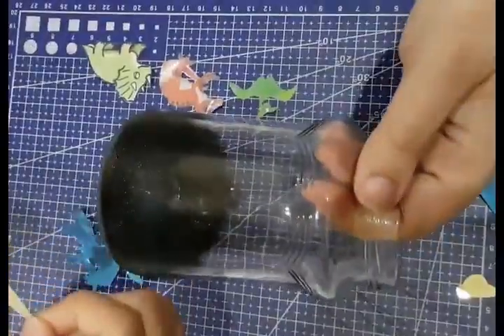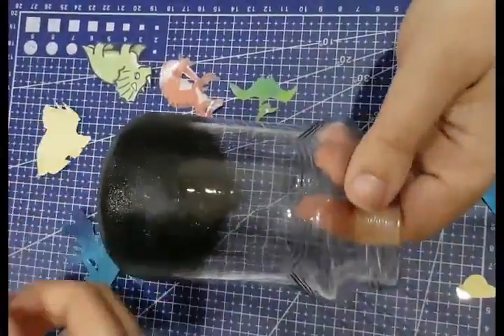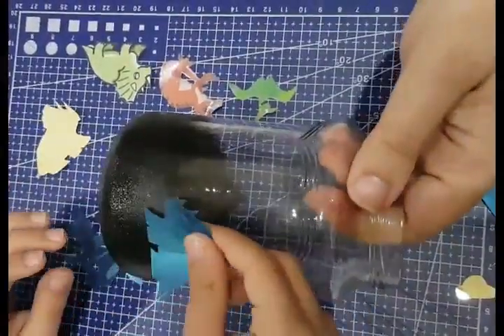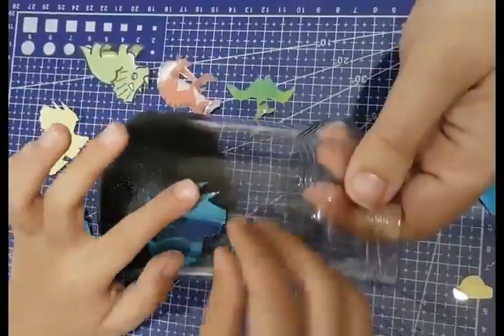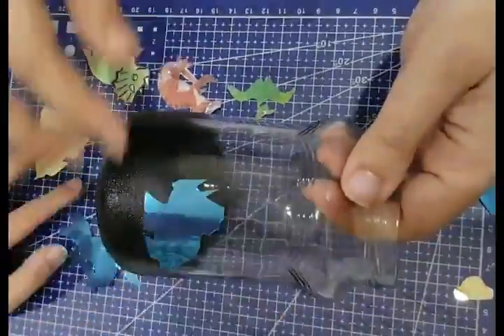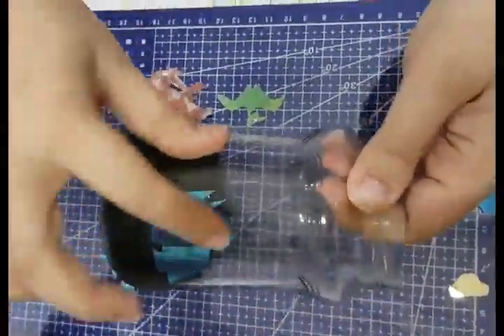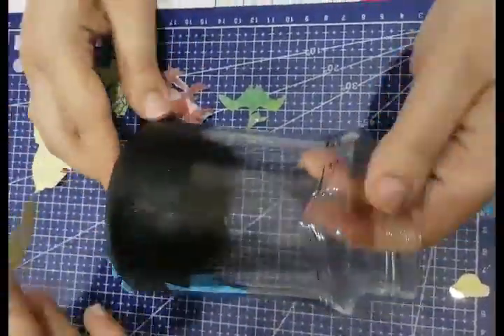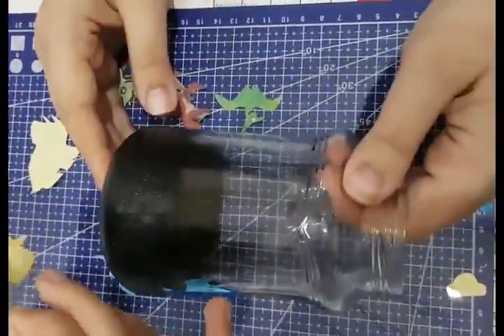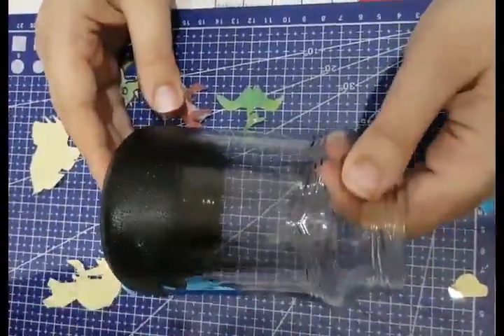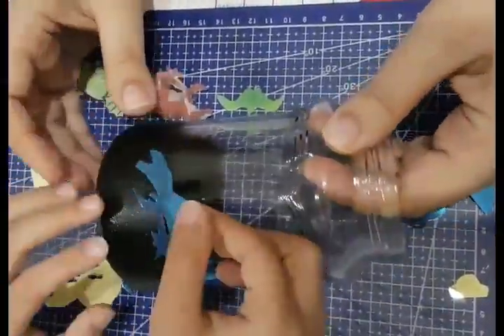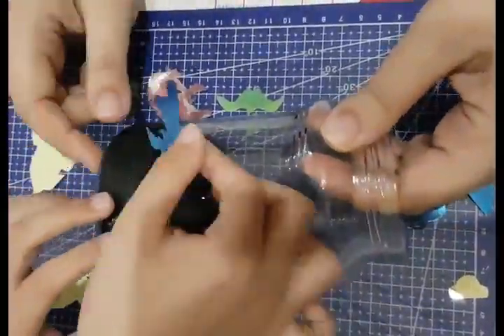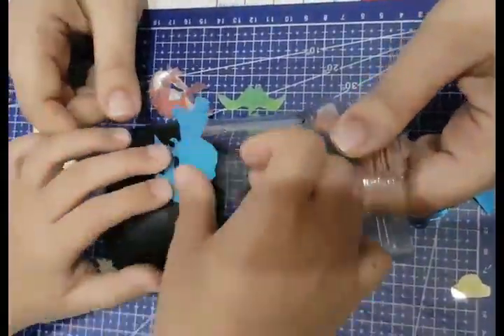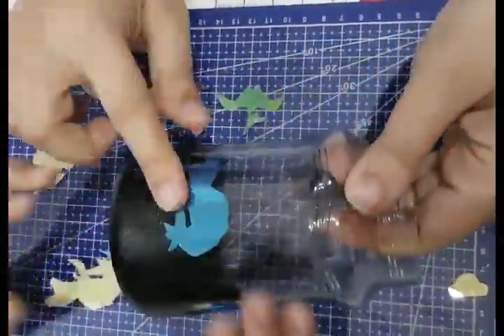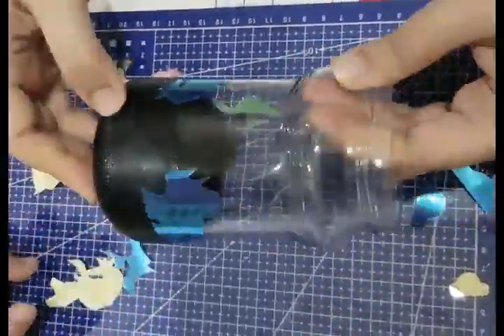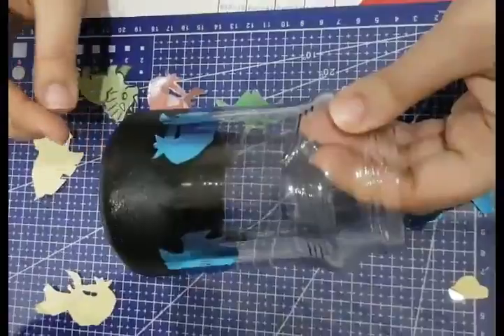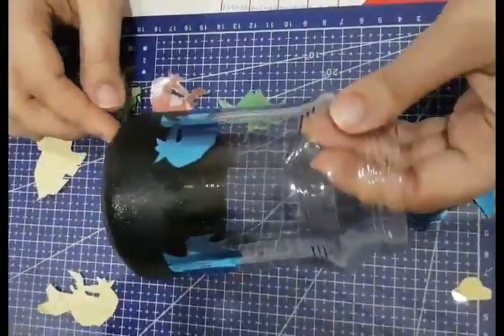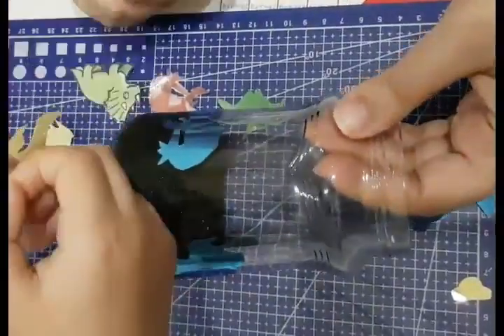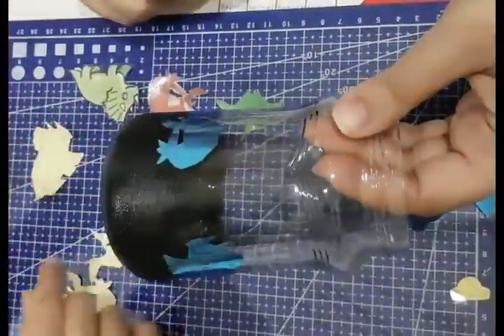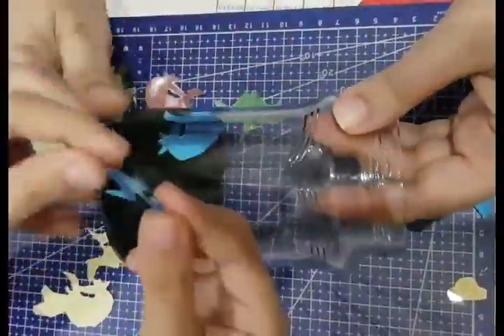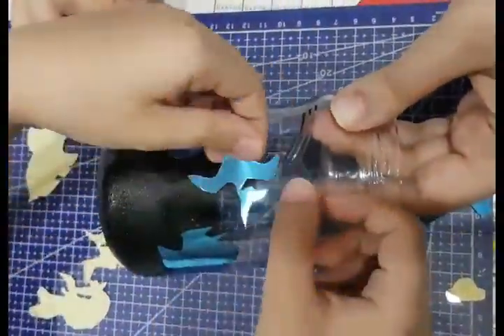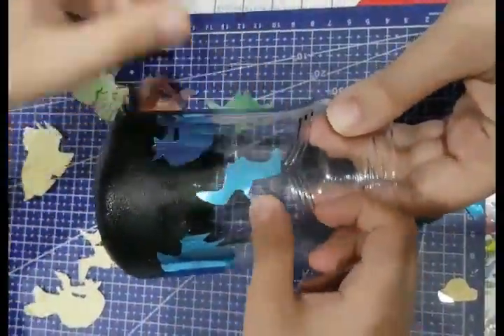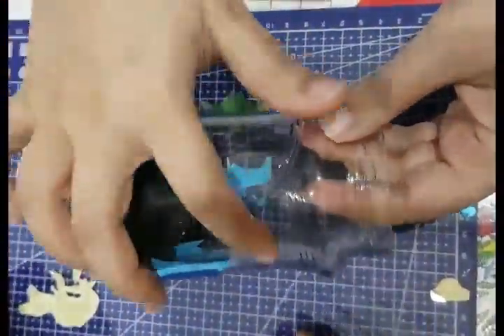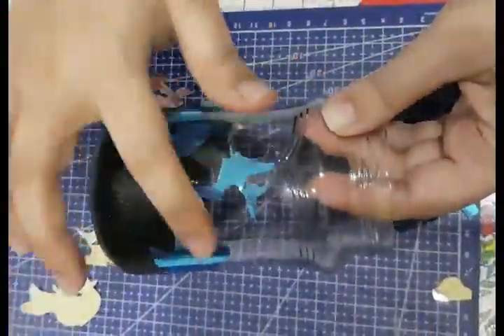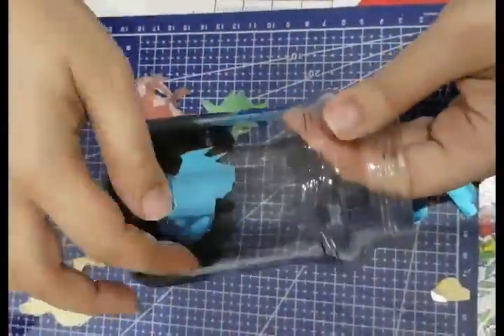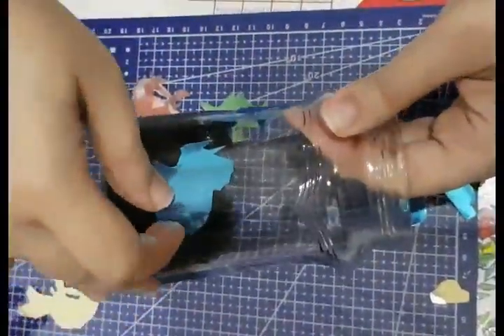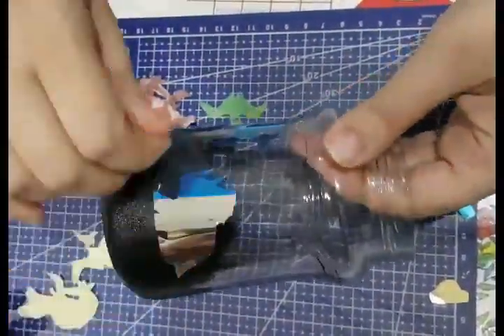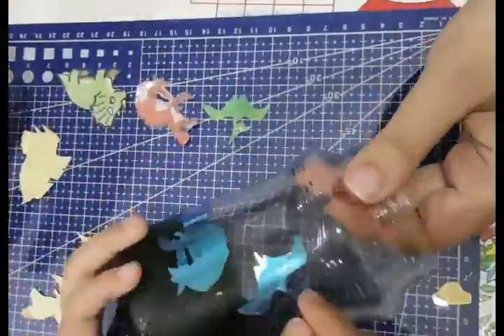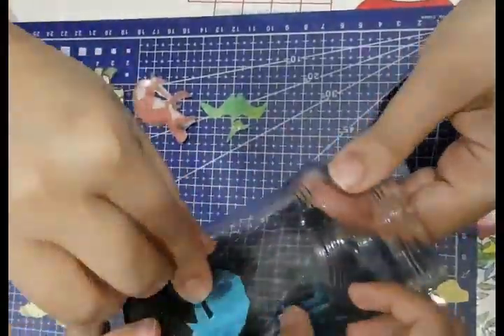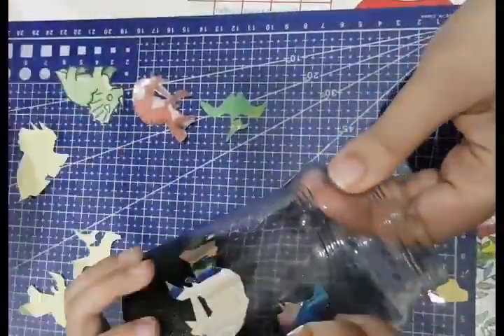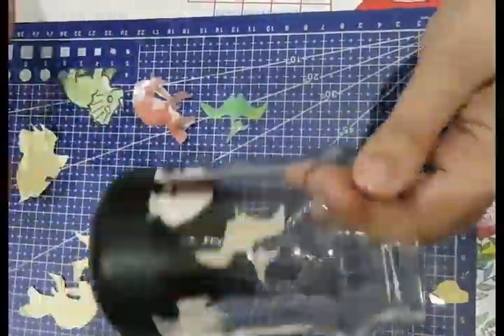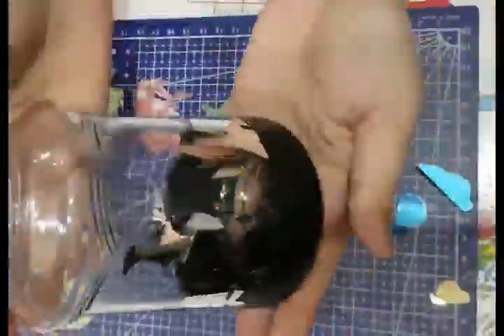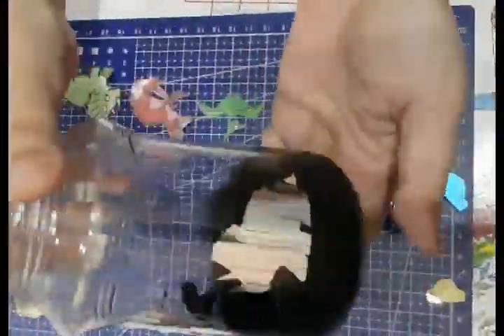Before the end, stick all images on the jar by spreading them all over the transparent area to fulfill the gaps and to have a great dinosaur masterpiece view.